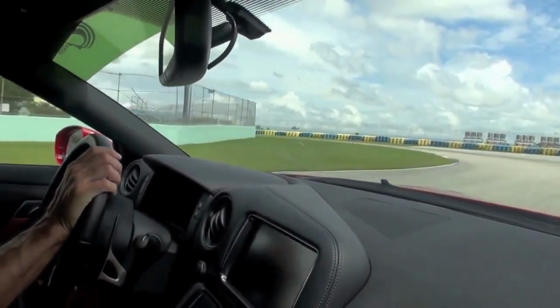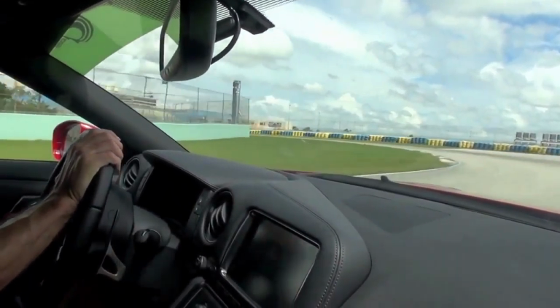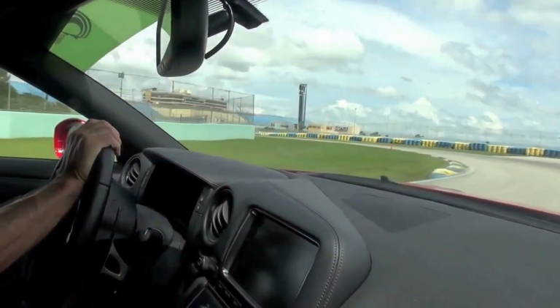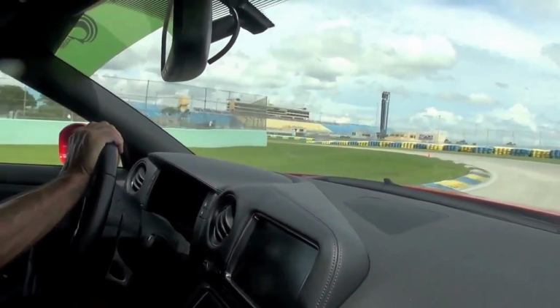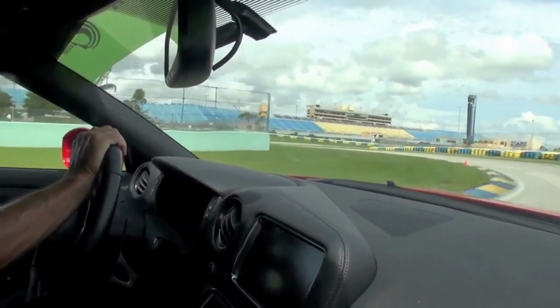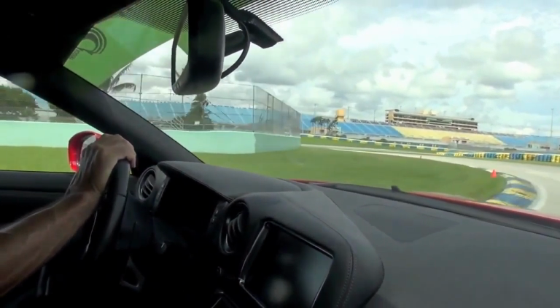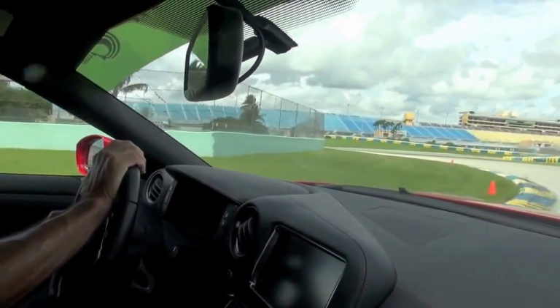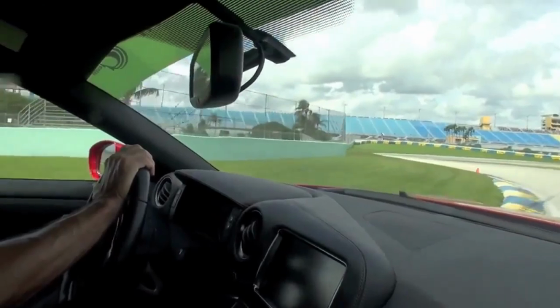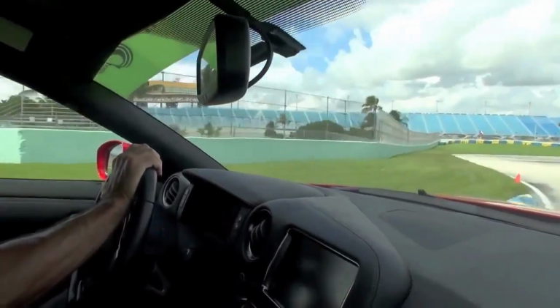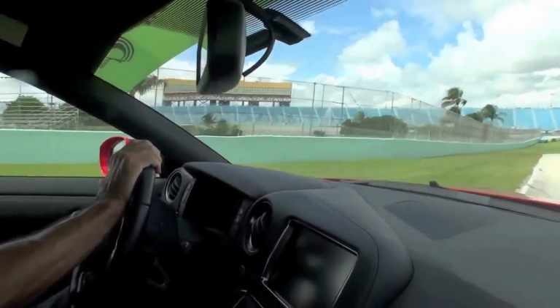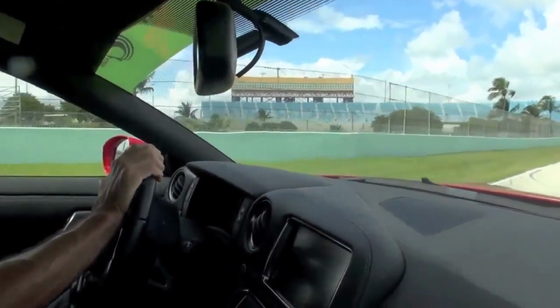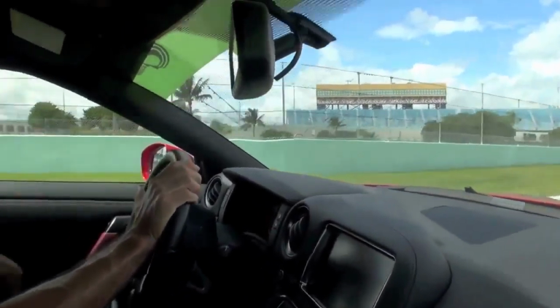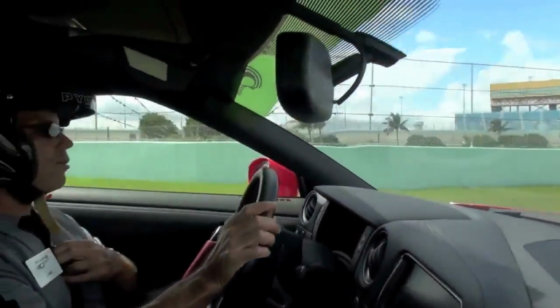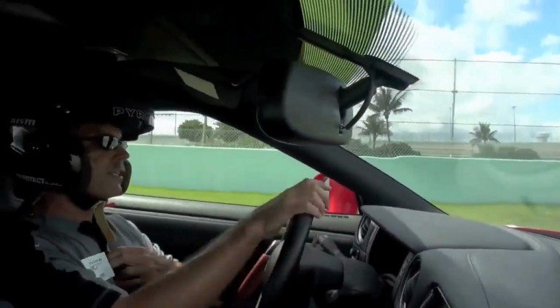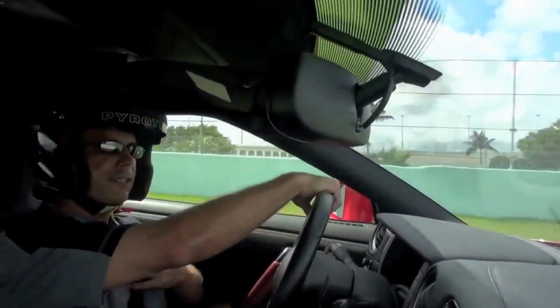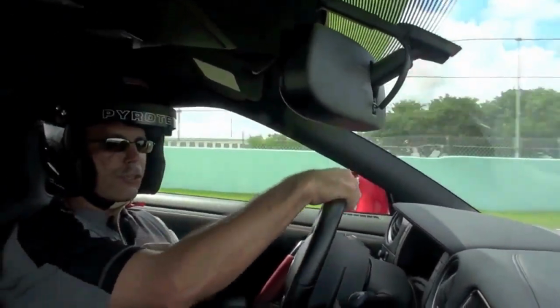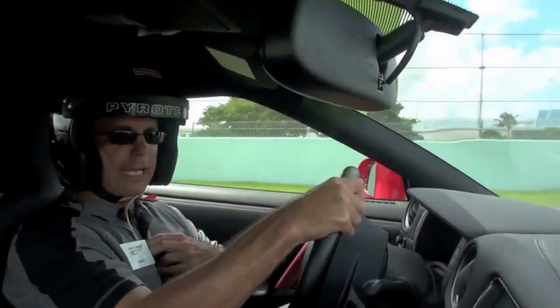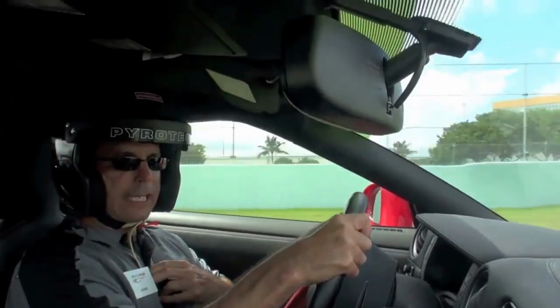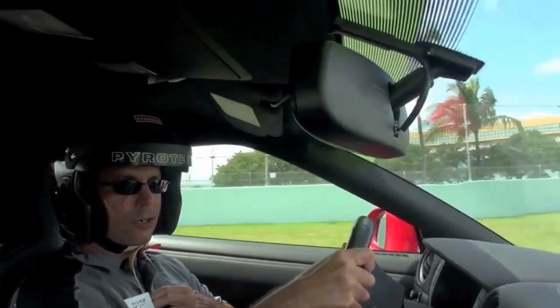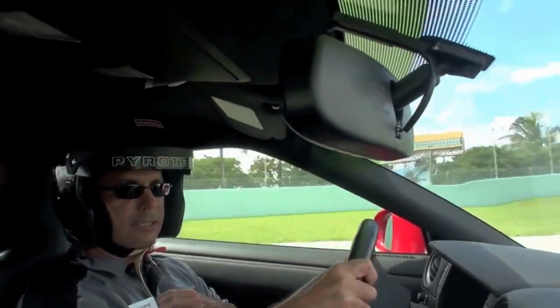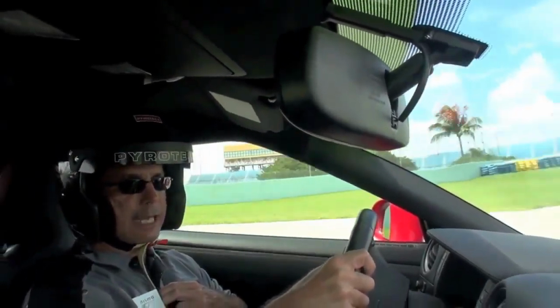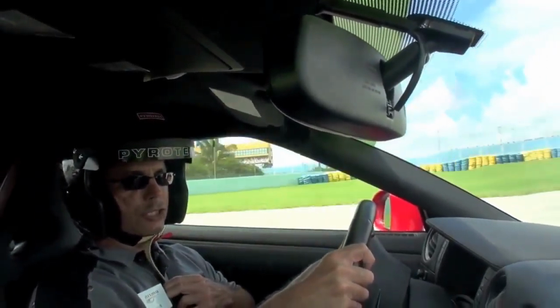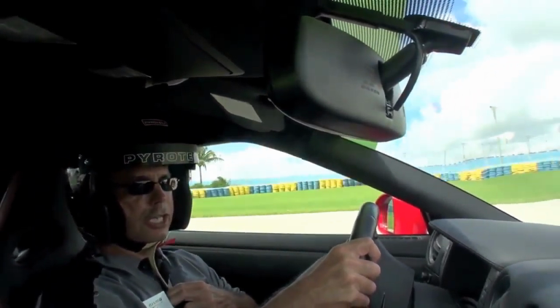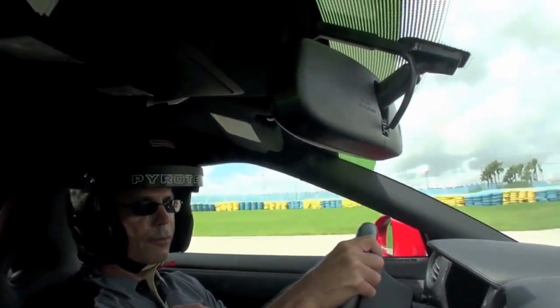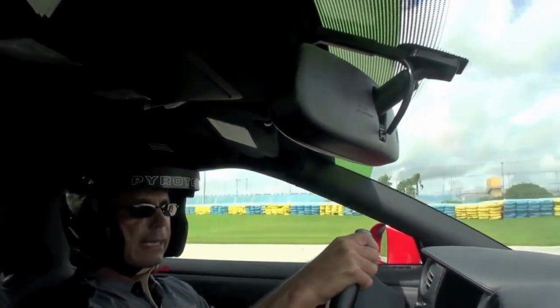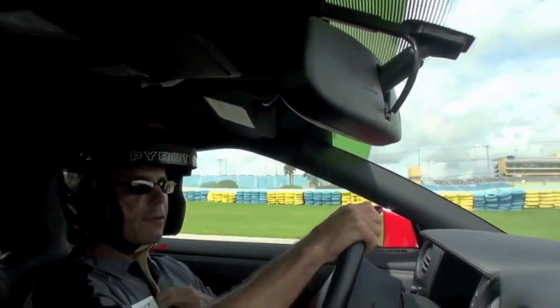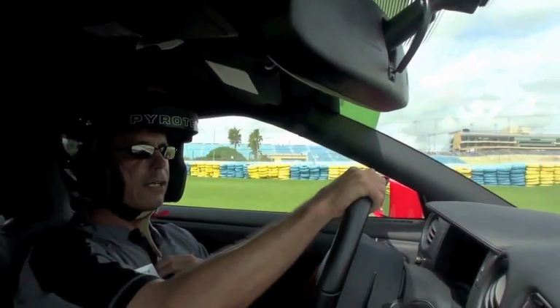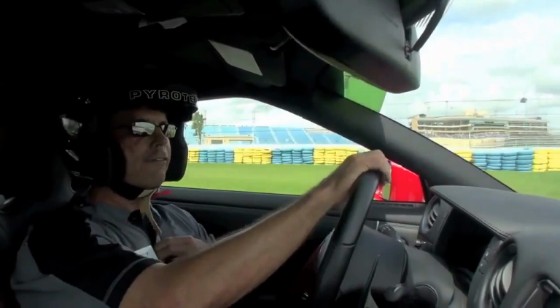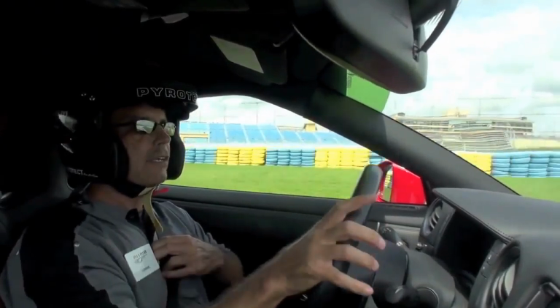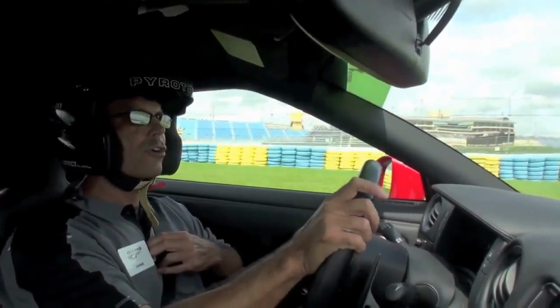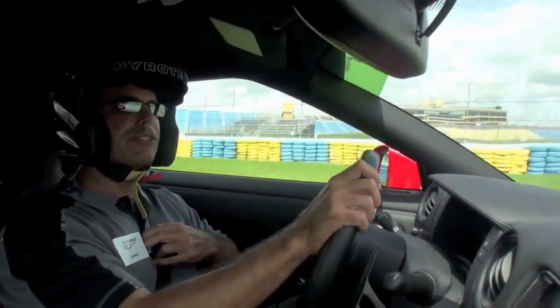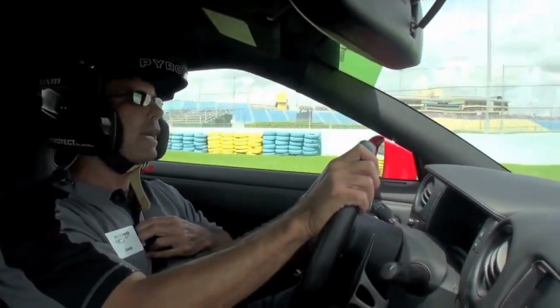Start looking for this apex right here in turn three — bring it down. Just kind of brush that curbing. Bring it back over to the left, look to the right, and get this car down to this apex. Just touch that curb, let it come out, and drive it right out to the curb as we exit.